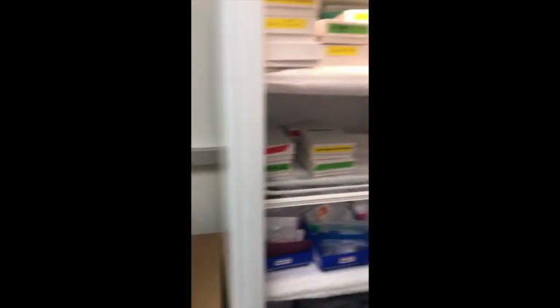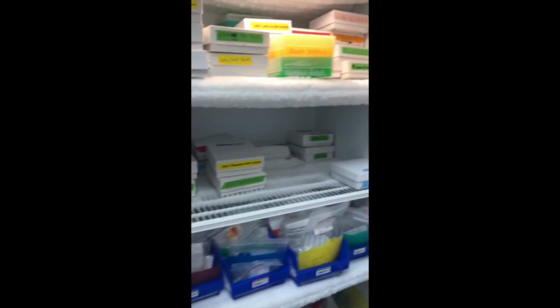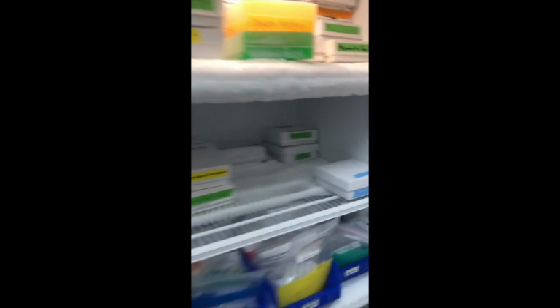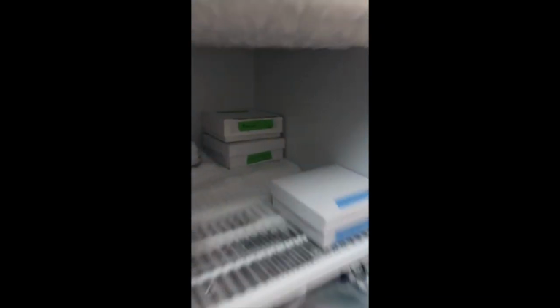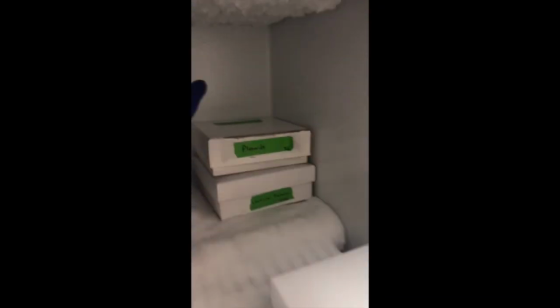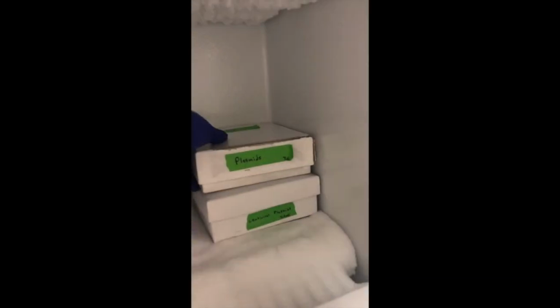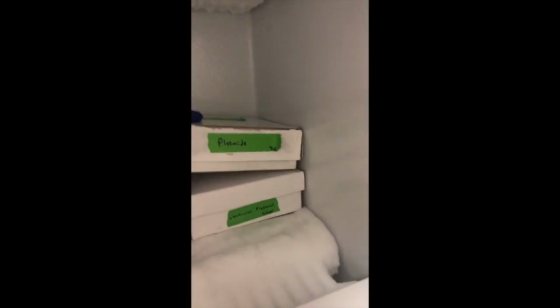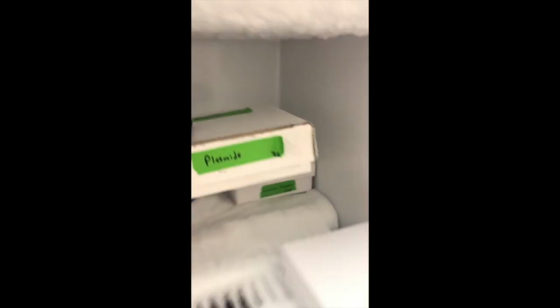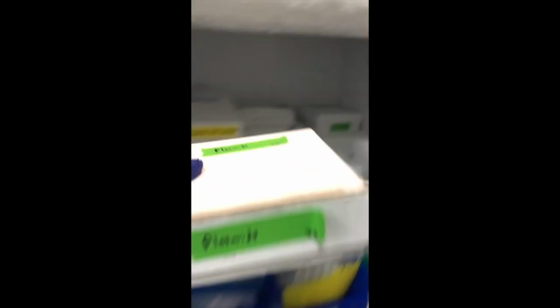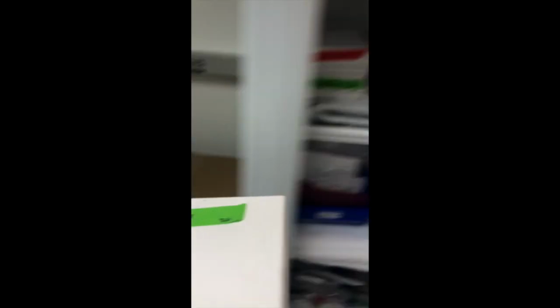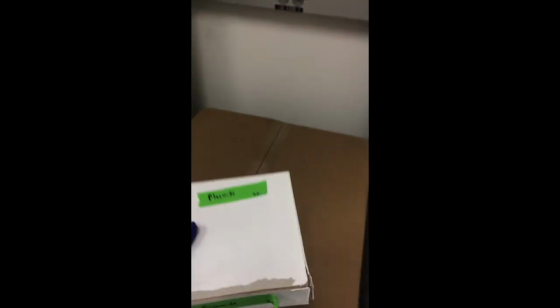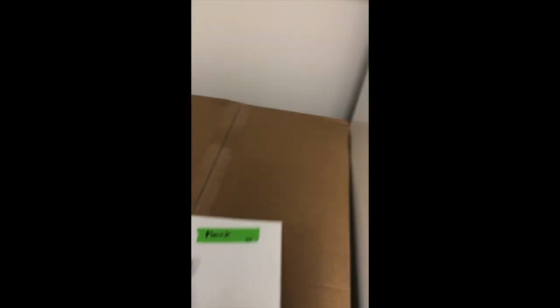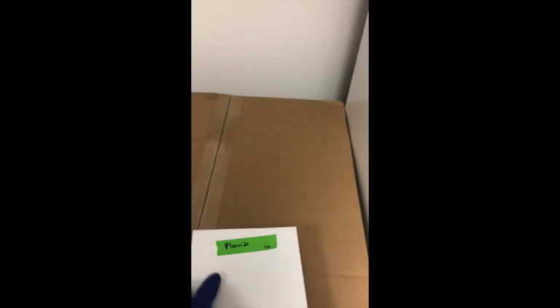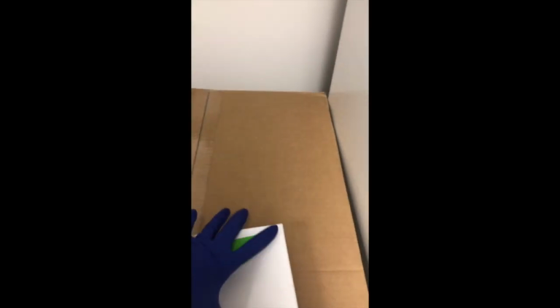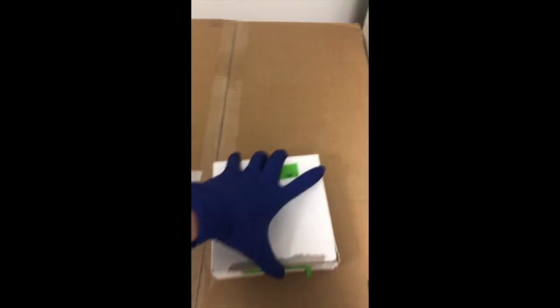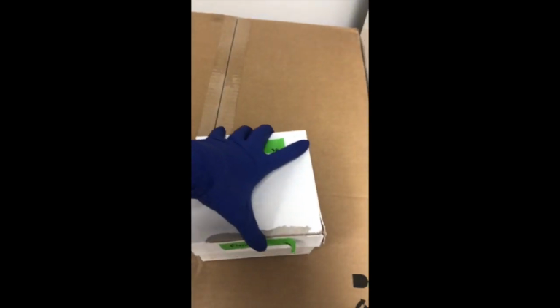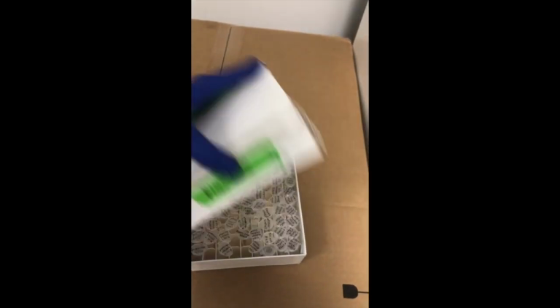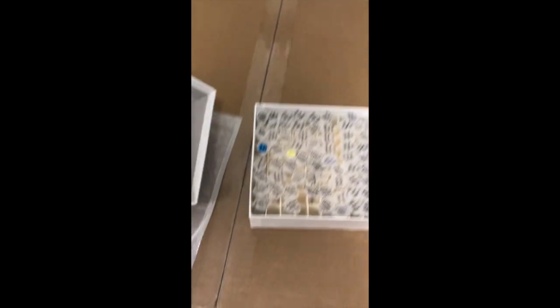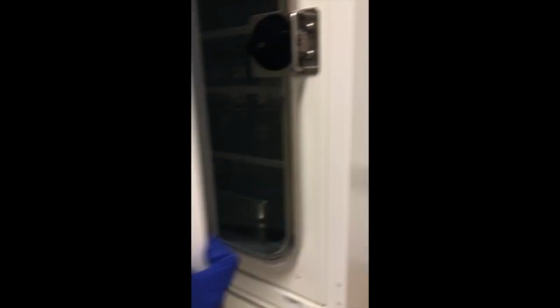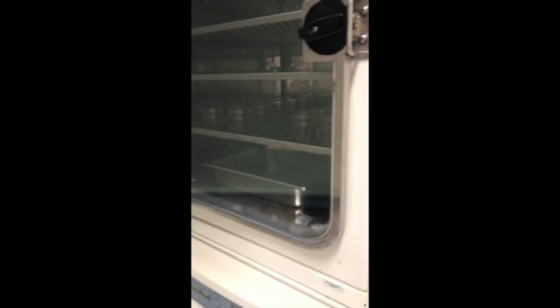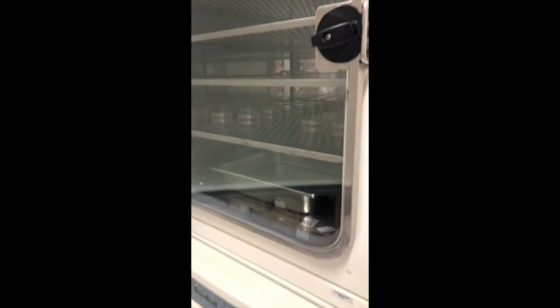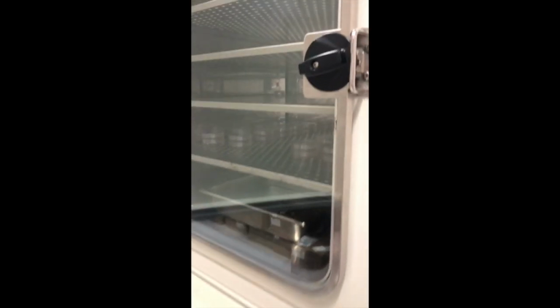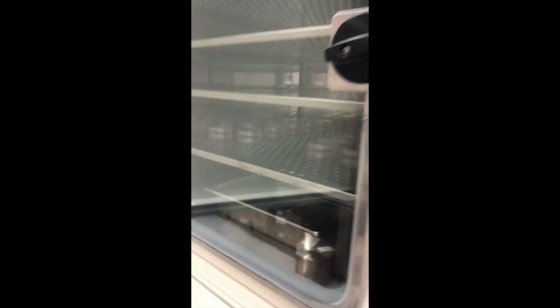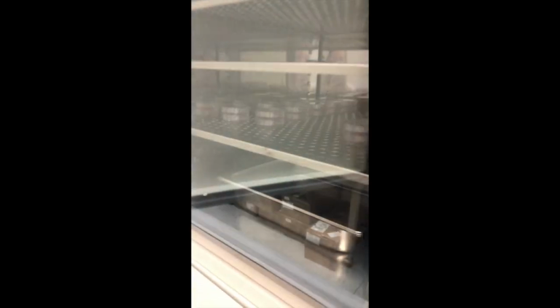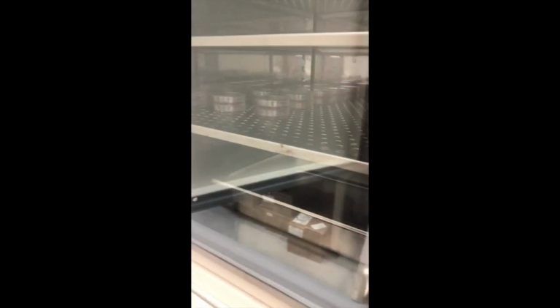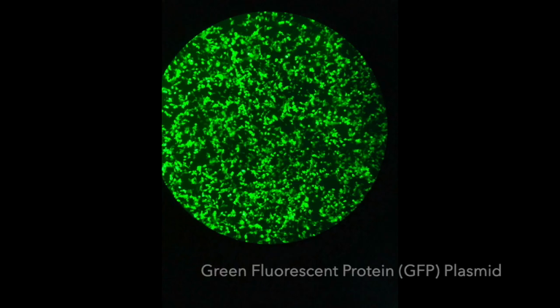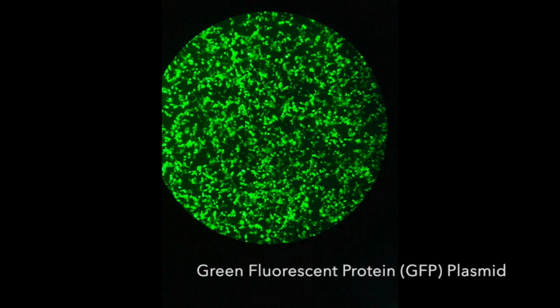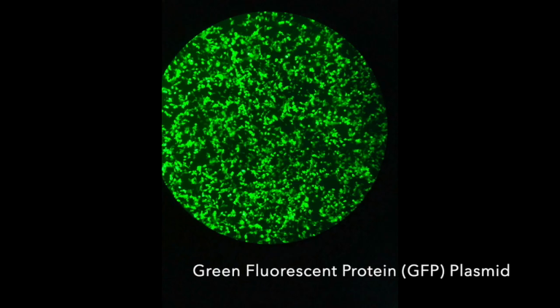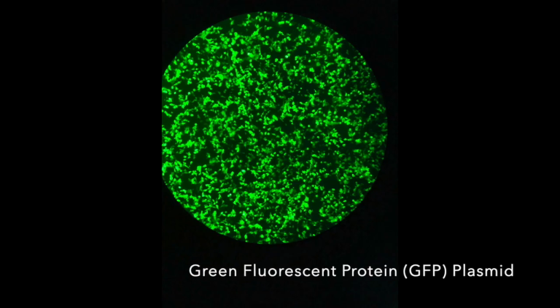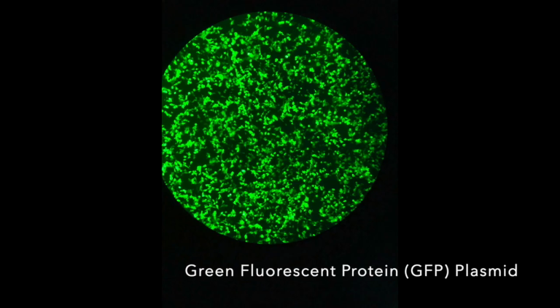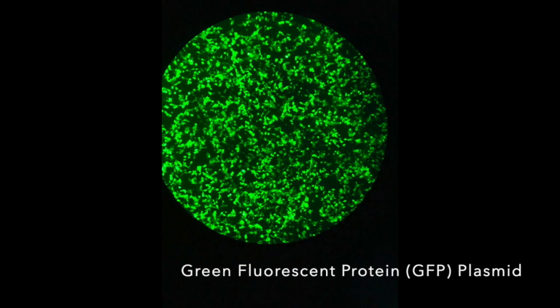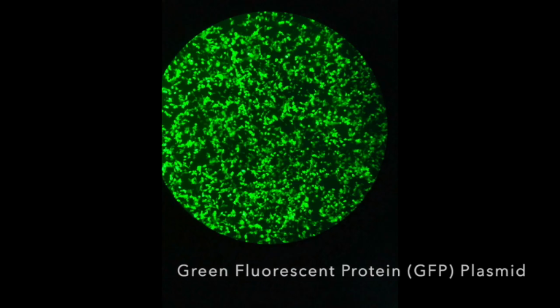First, we put circular pieces of DNA called plasmids, which contained our genes of interest, into our human cells. After a day of growth, we started the Co-IP.